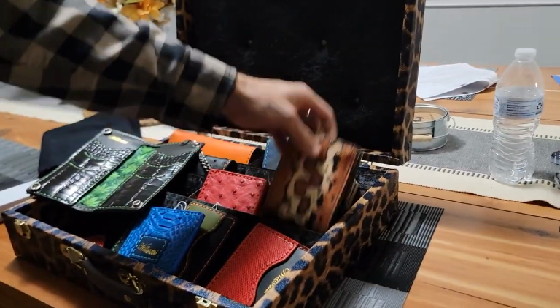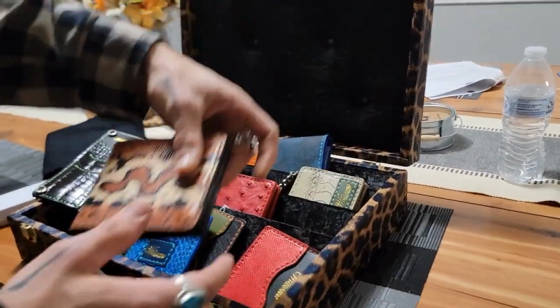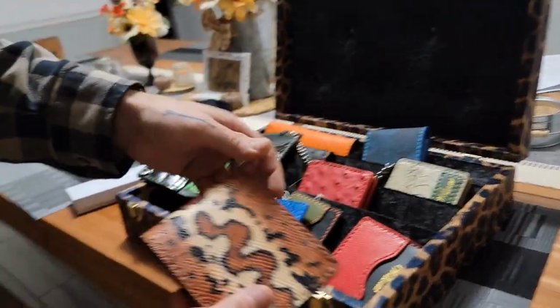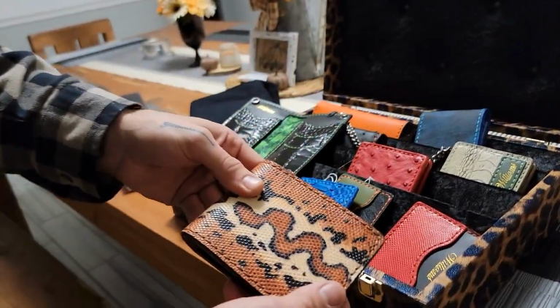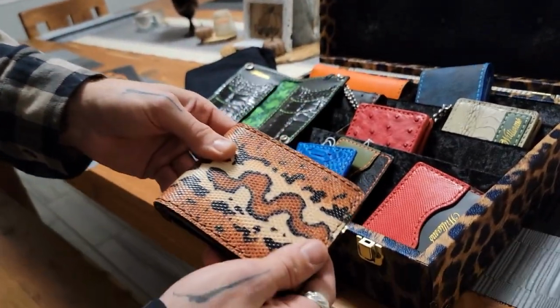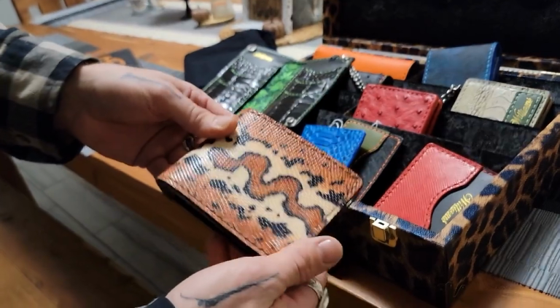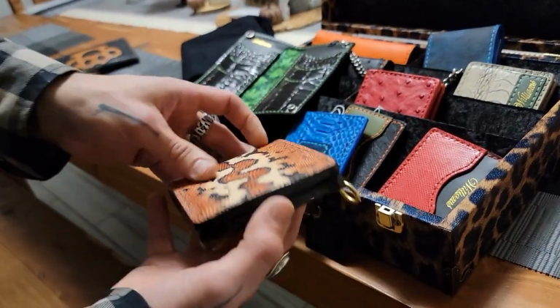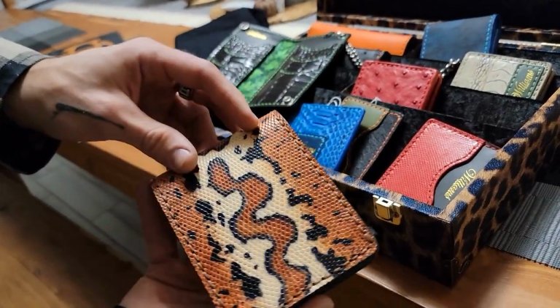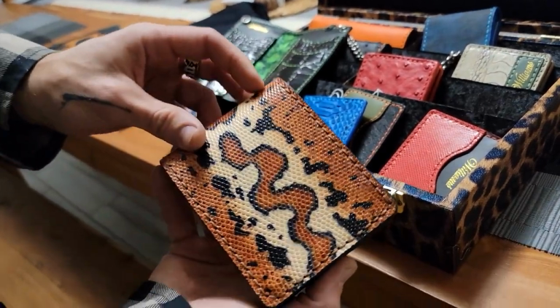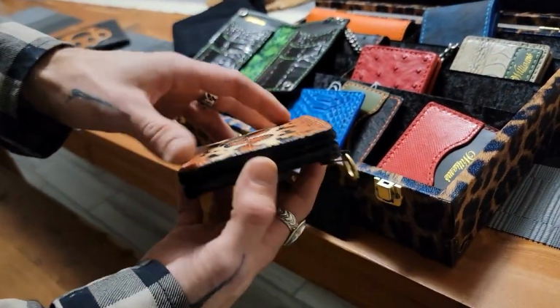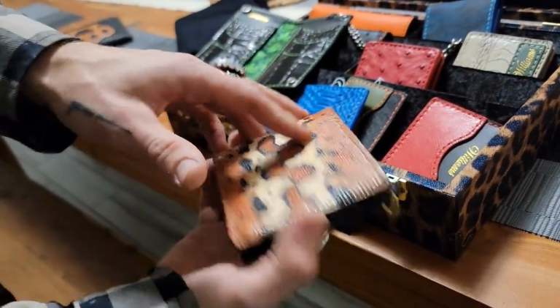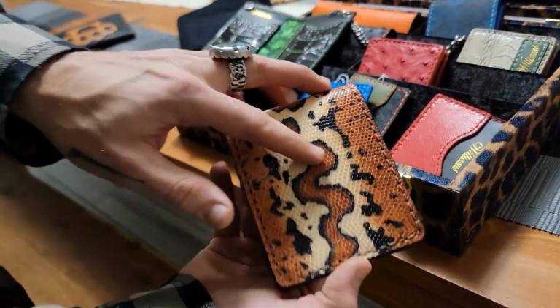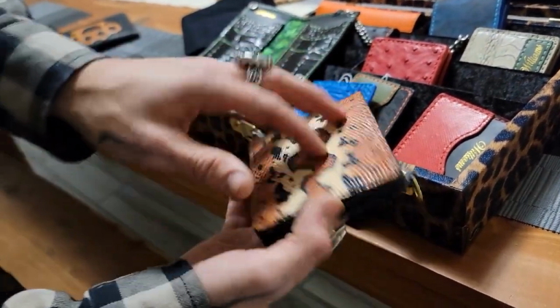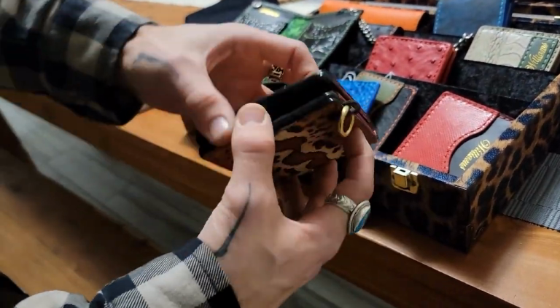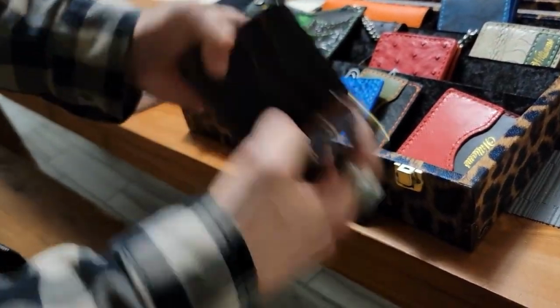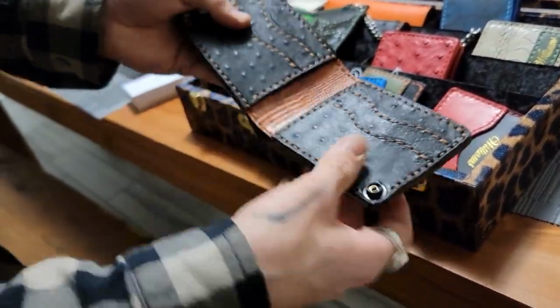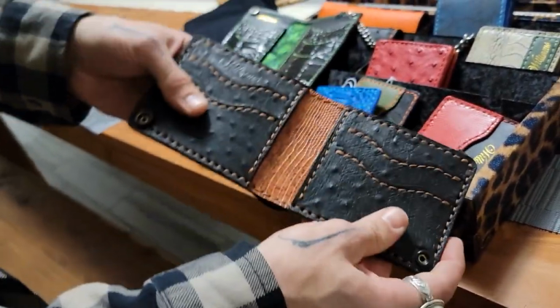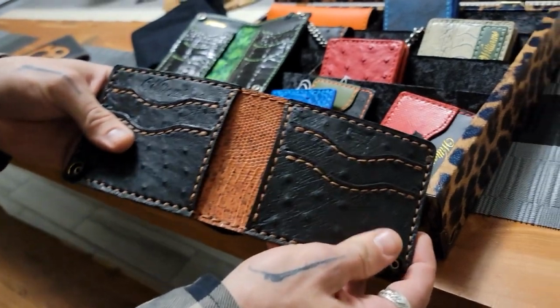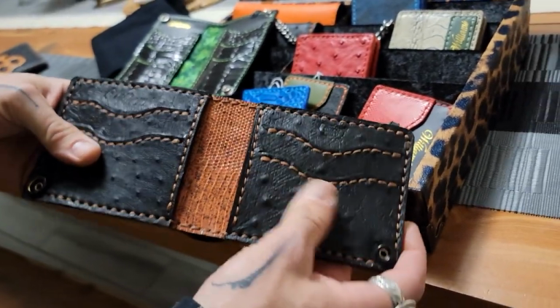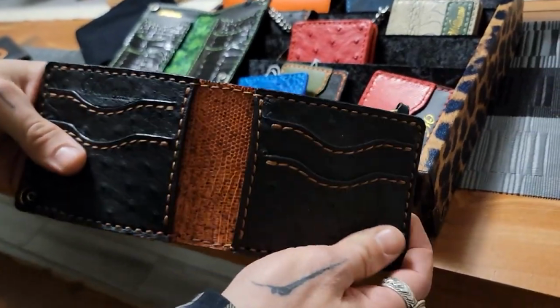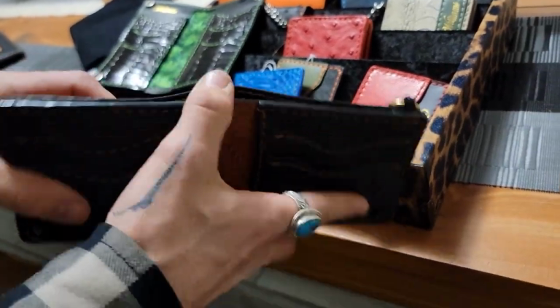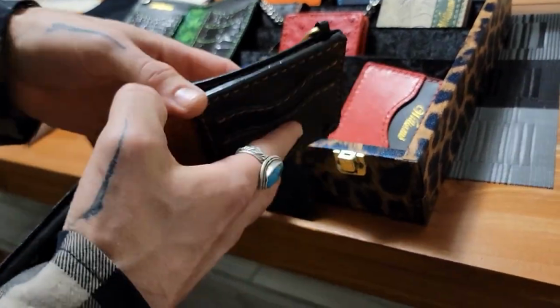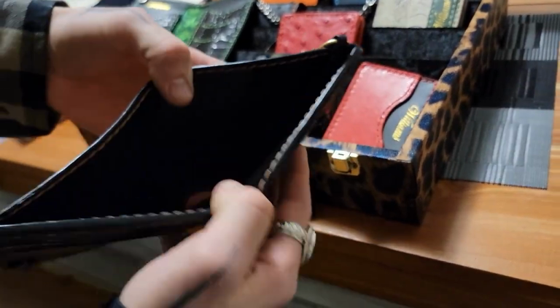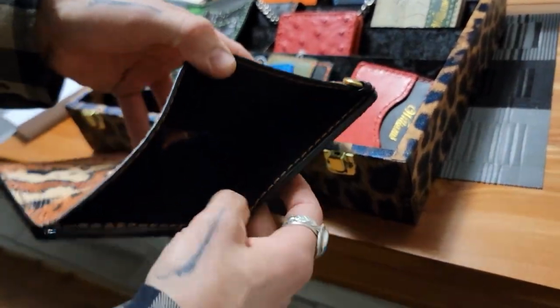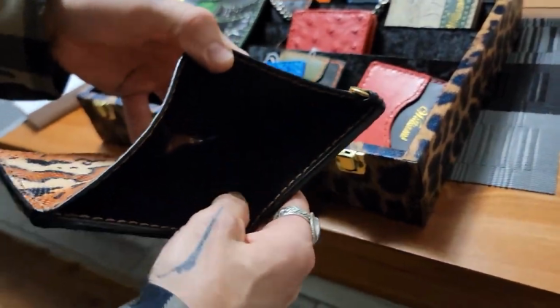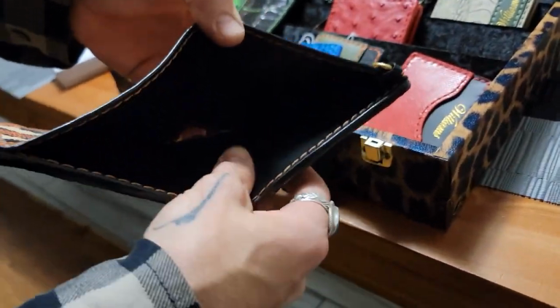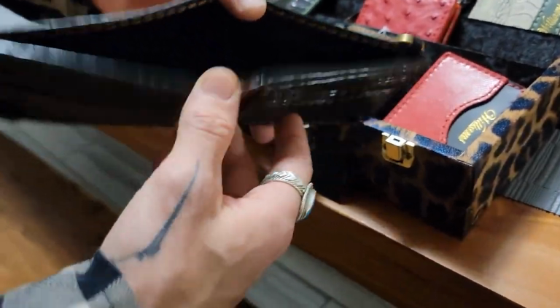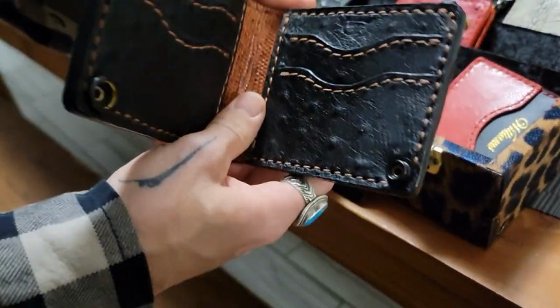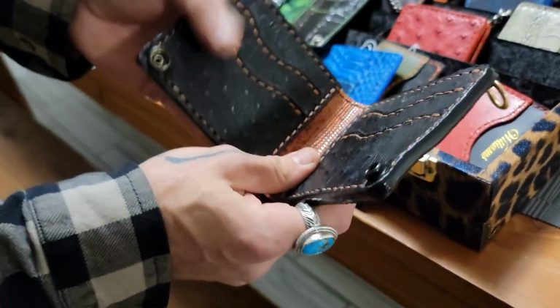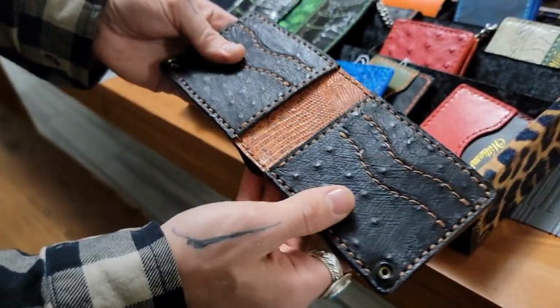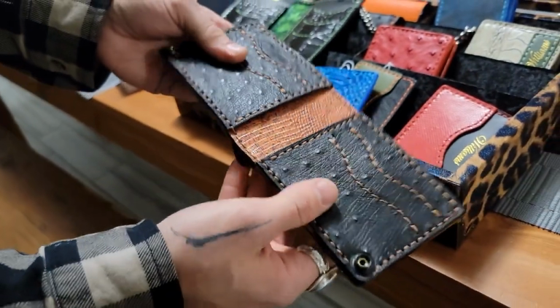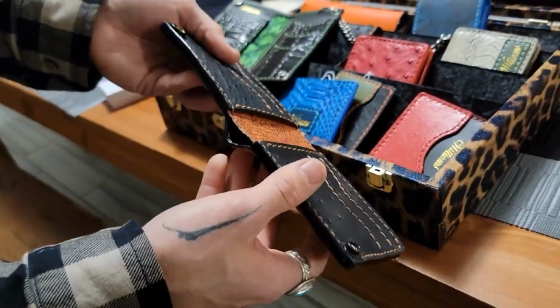You got lizard skin with a print on it — but that's real lizard skin — with ostrich and Italian leather on the inside. Just all hand-stitched.